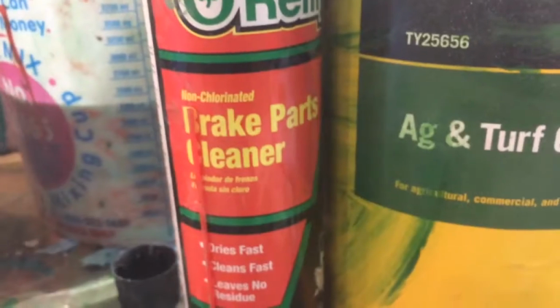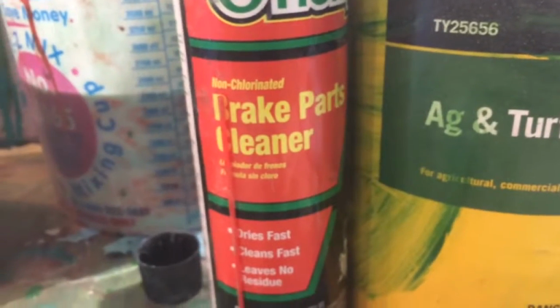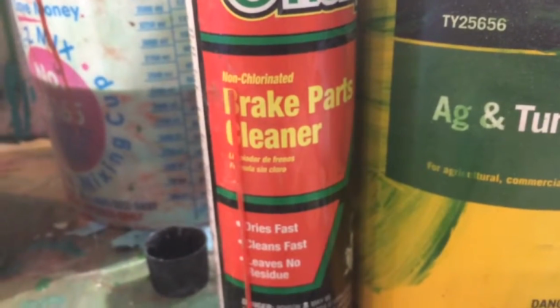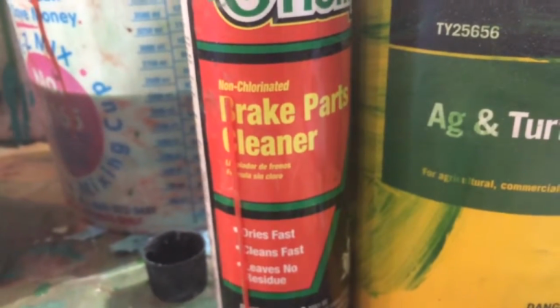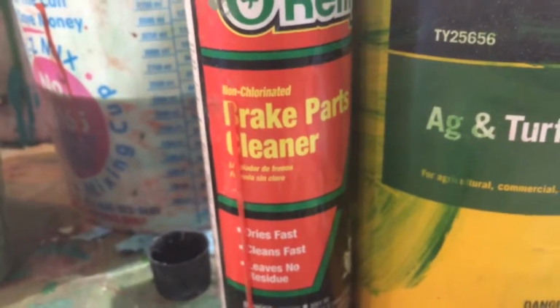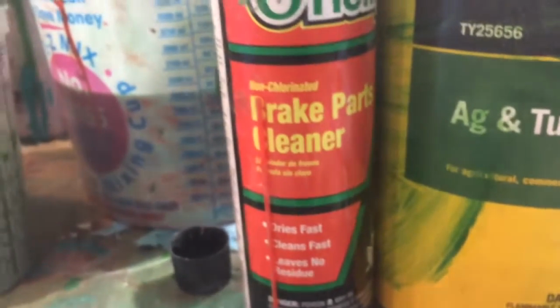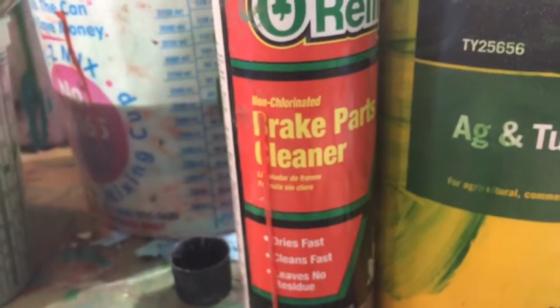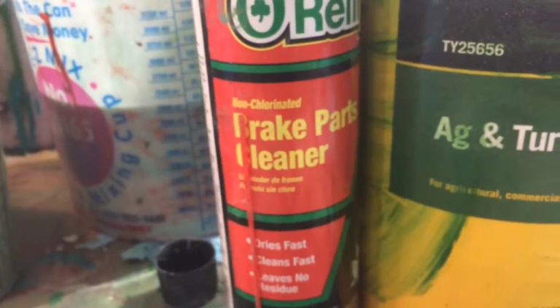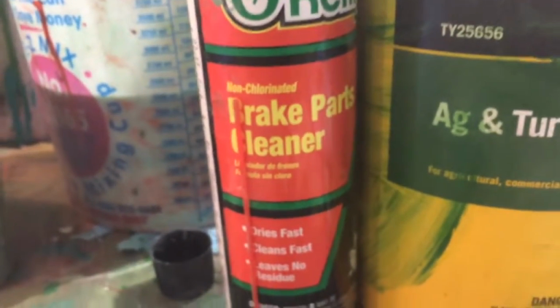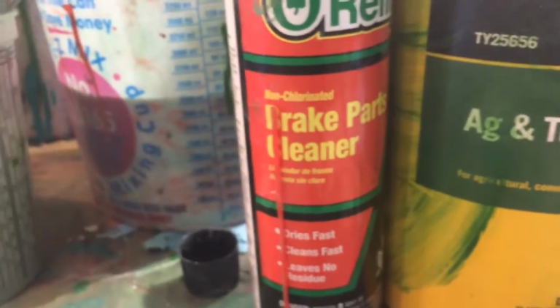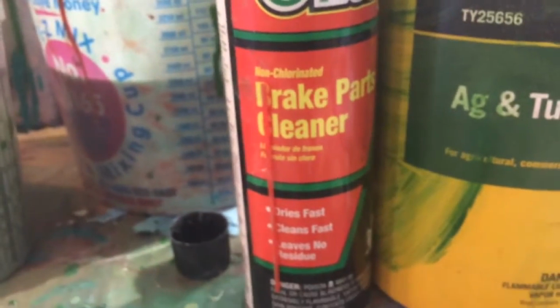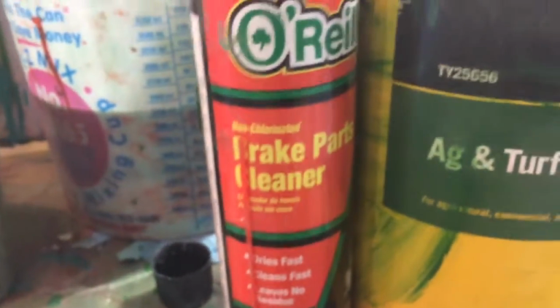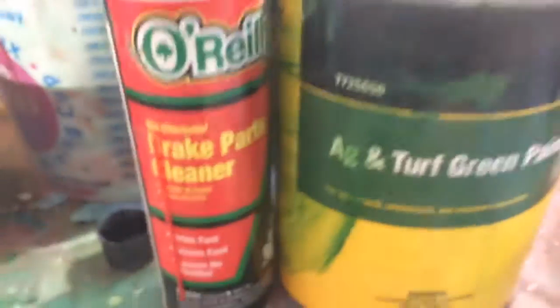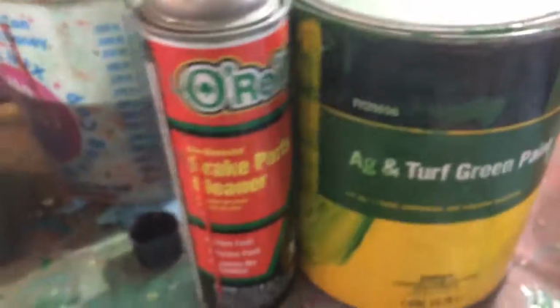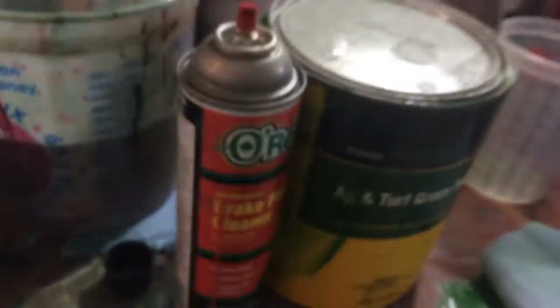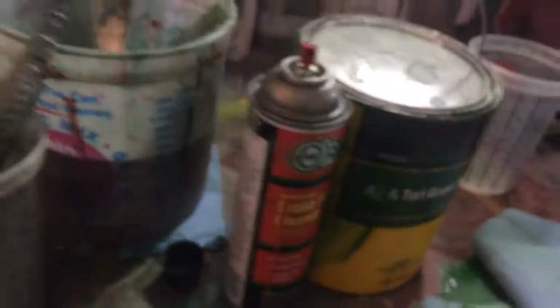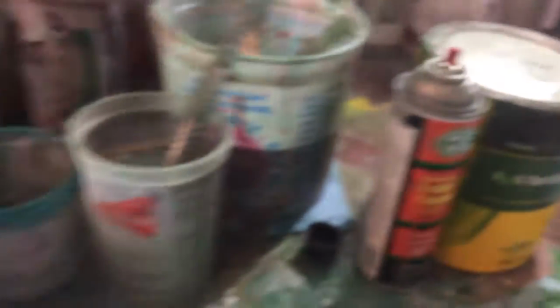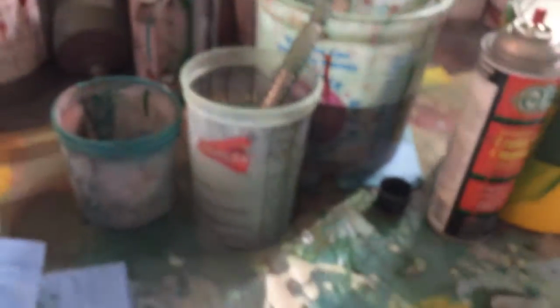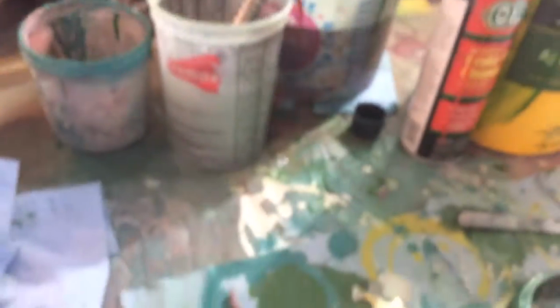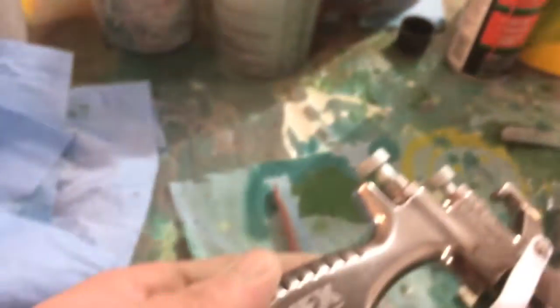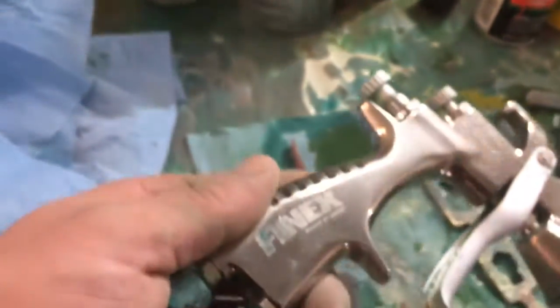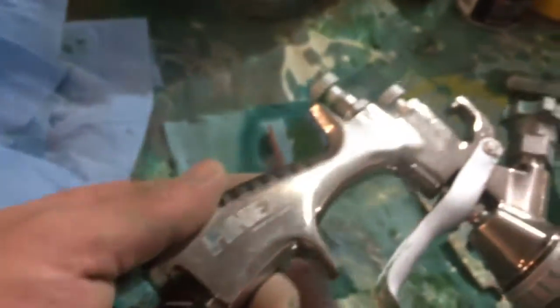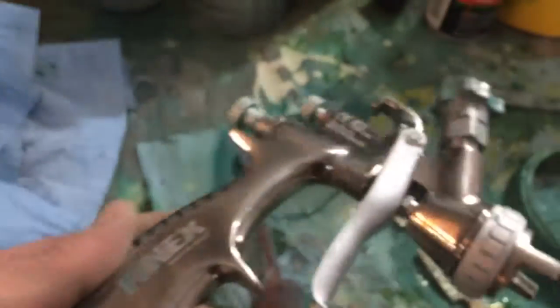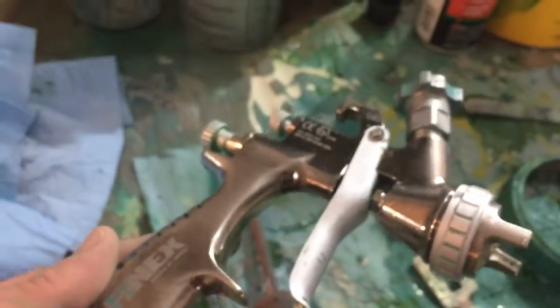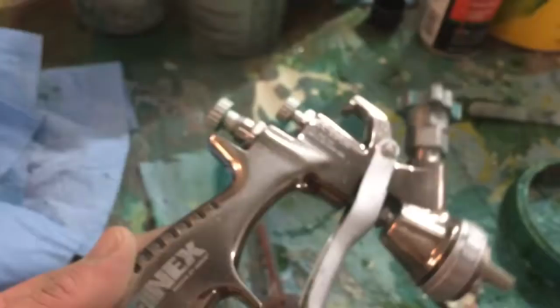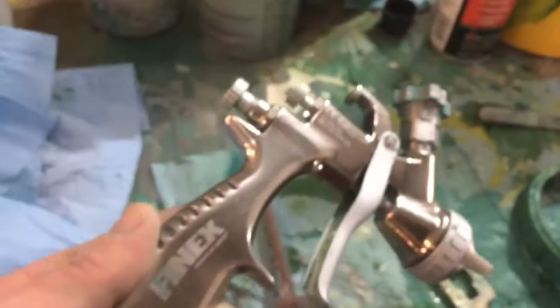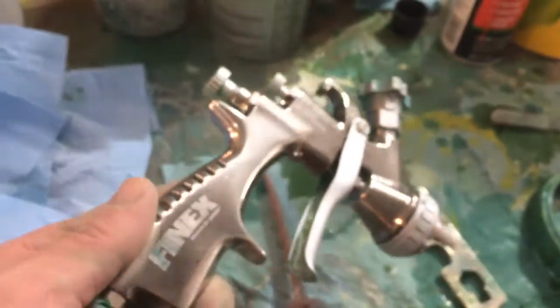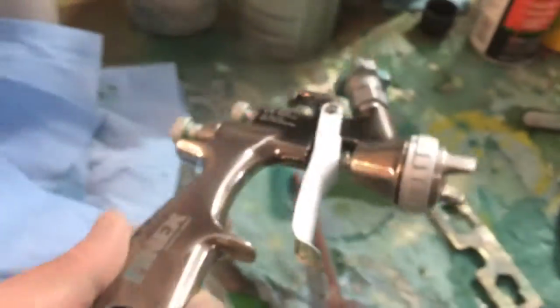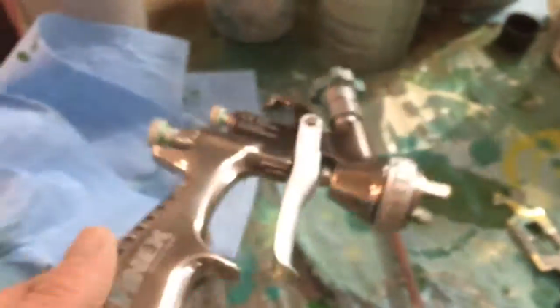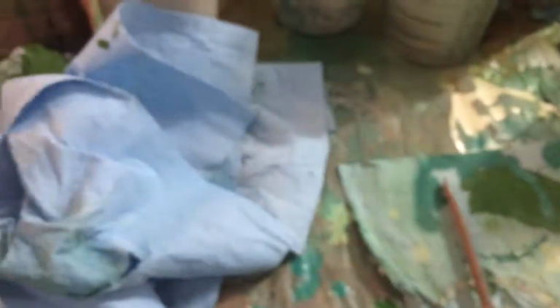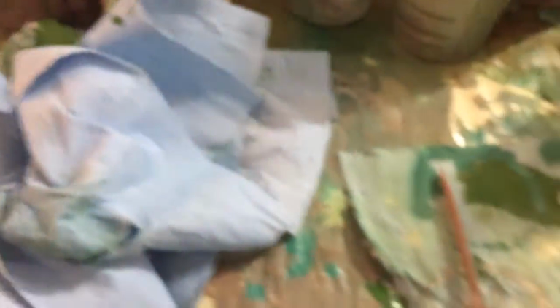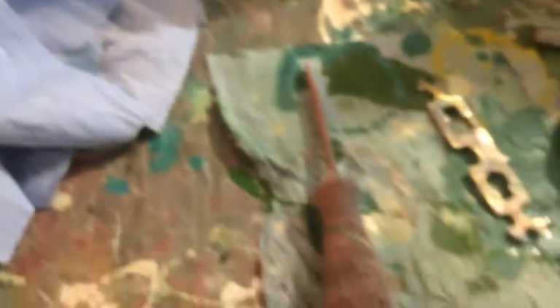Handy tip: brake part cleaner cleans guns real nice — kind of expensive but it works. Spraying with a 1.3 tip Finex there. Good spraying gun.